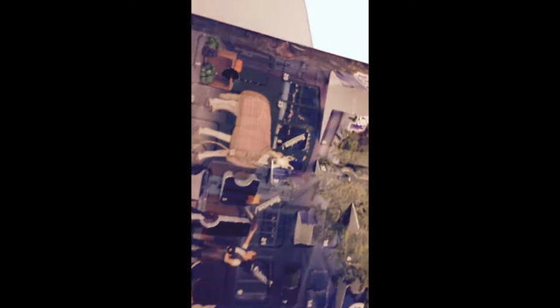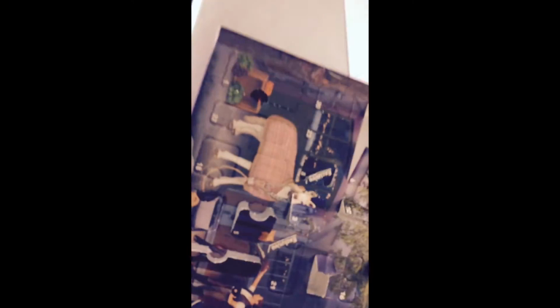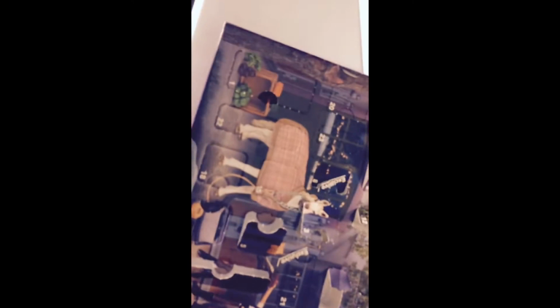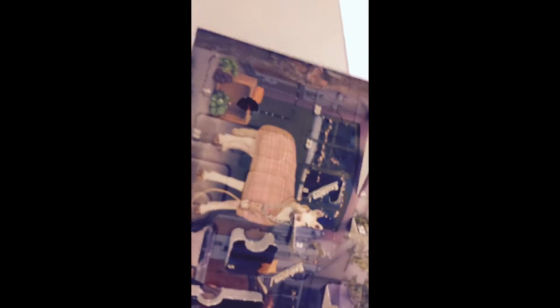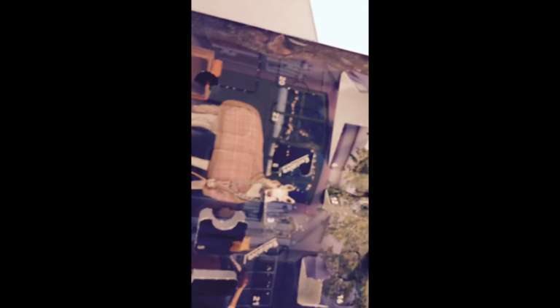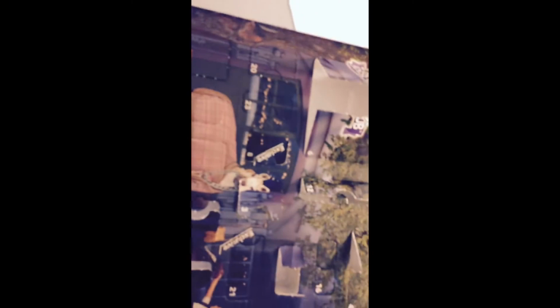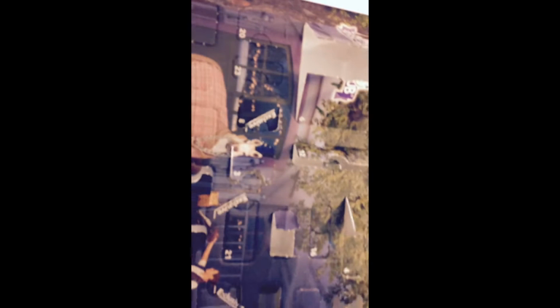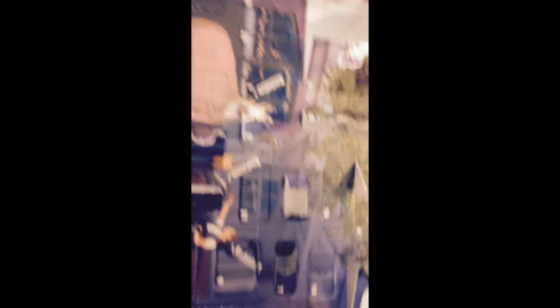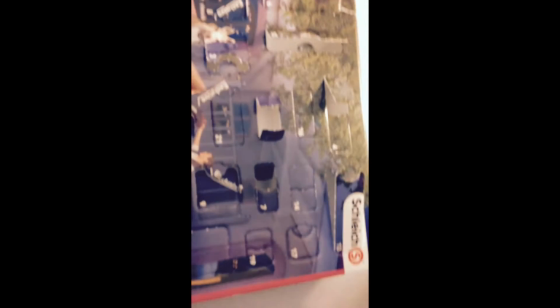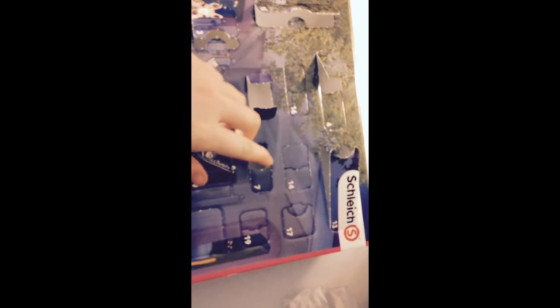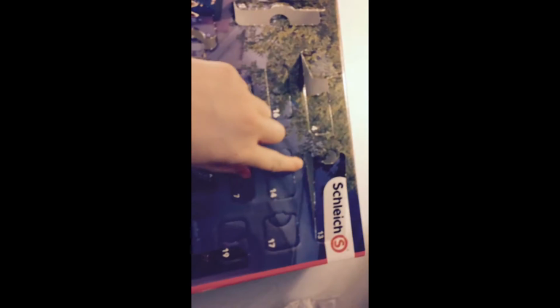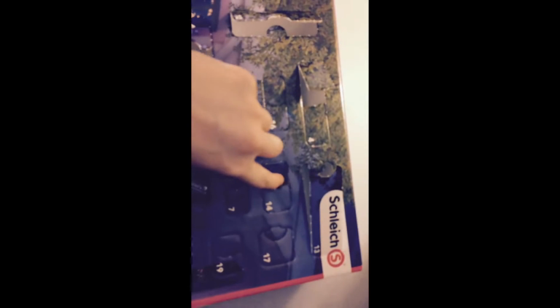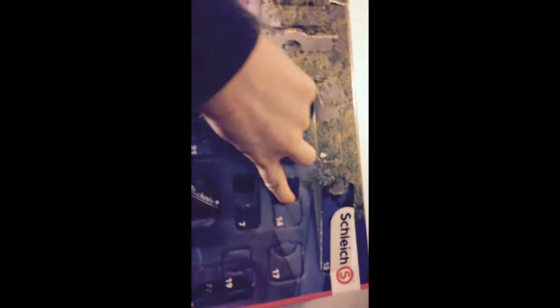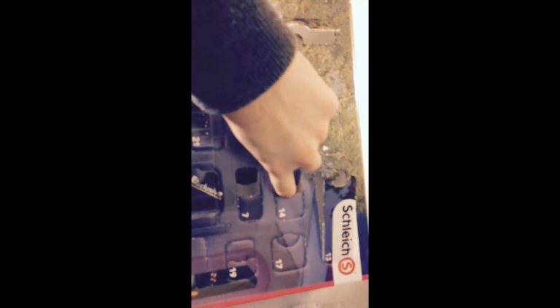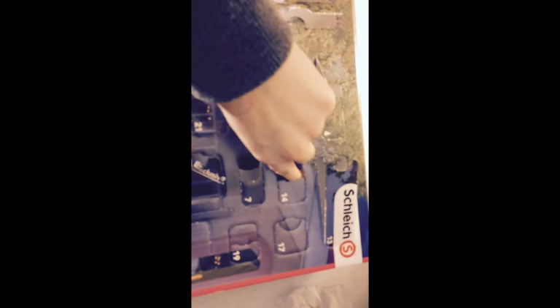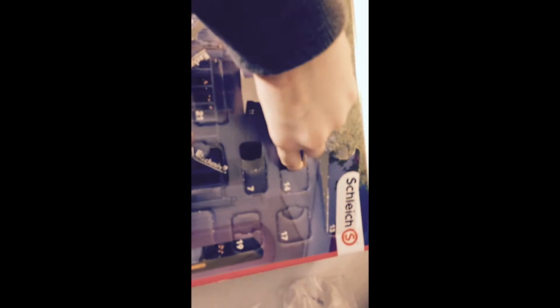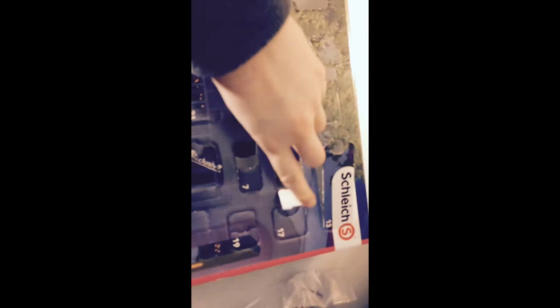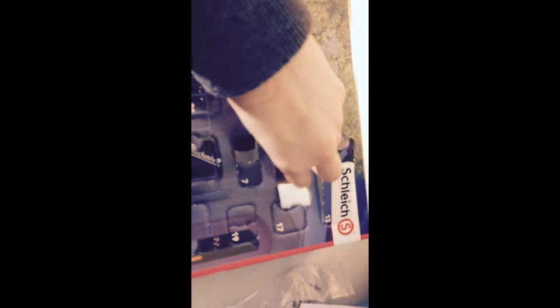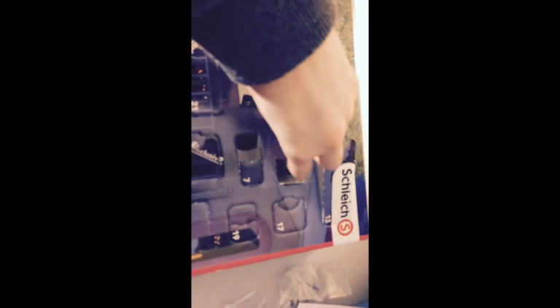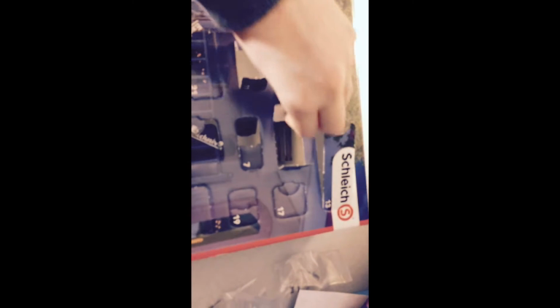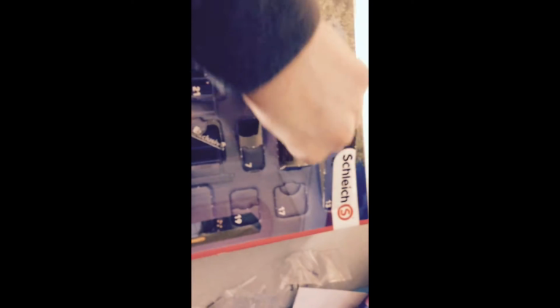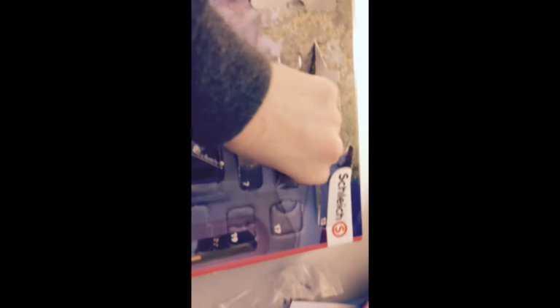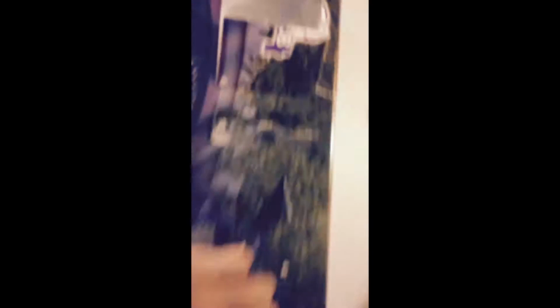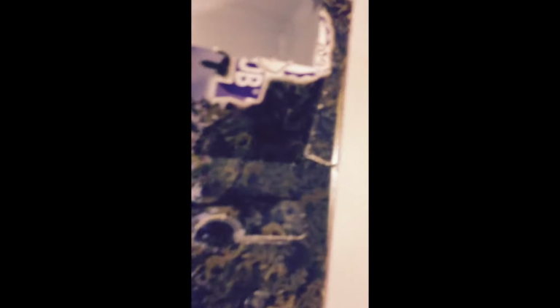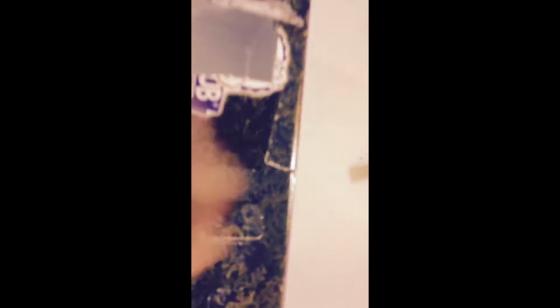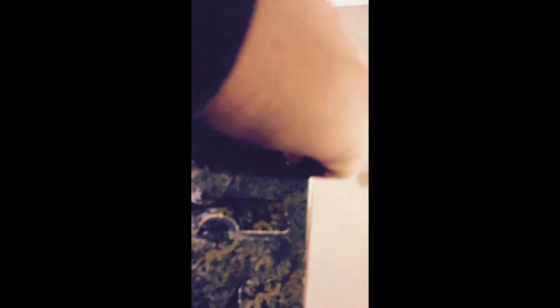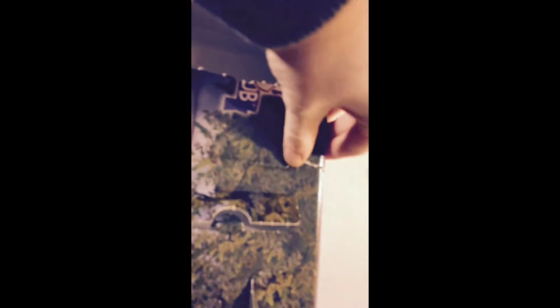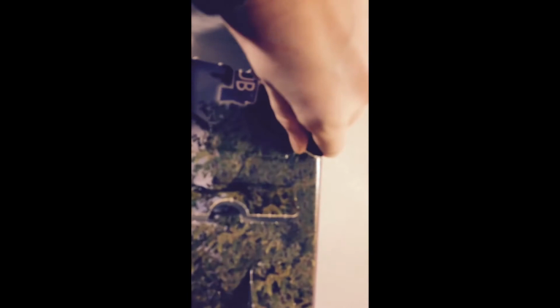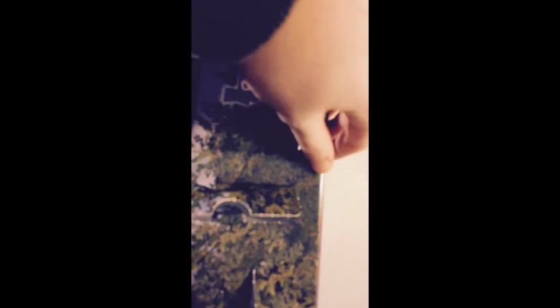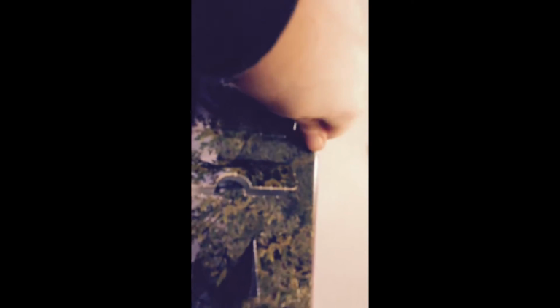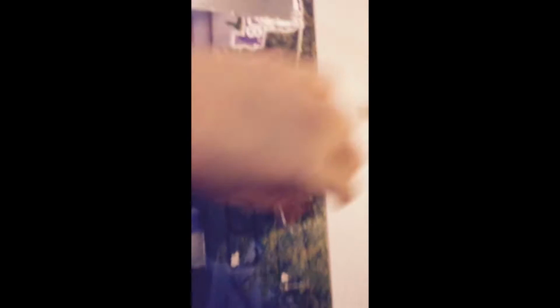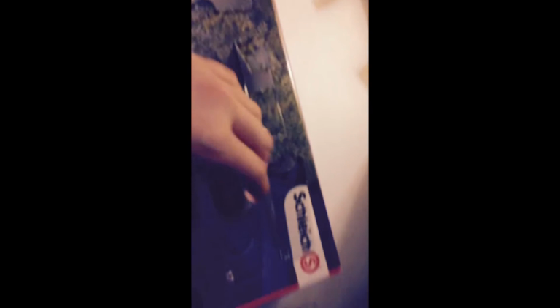So where is number 14? Here it is. I think this is one of the boxes that got damaged. As you can see, my father box got stepped on.